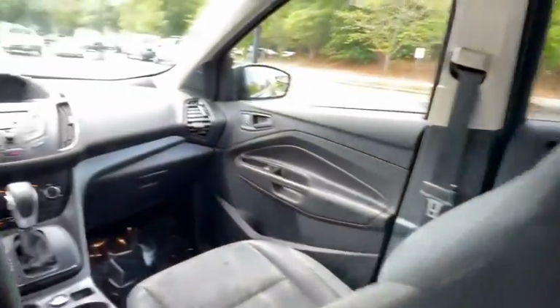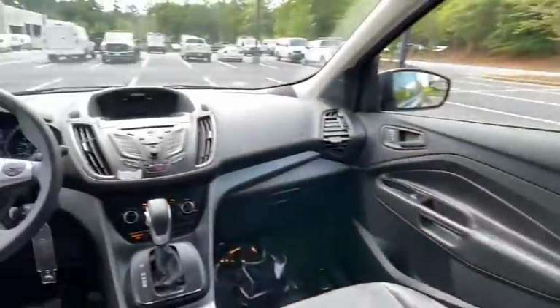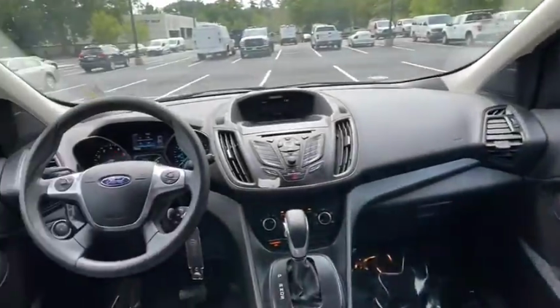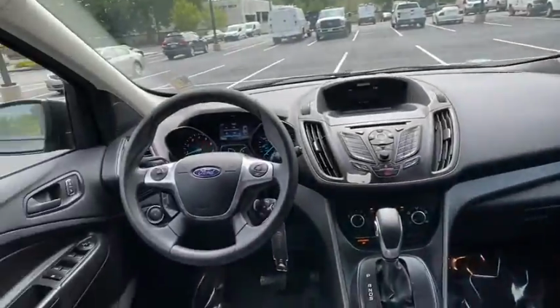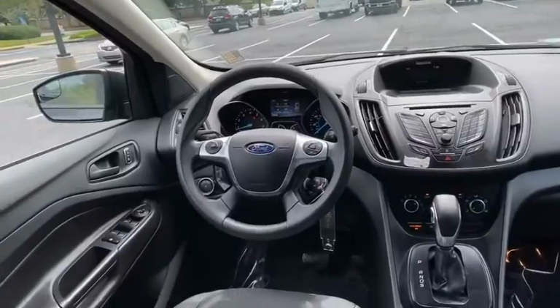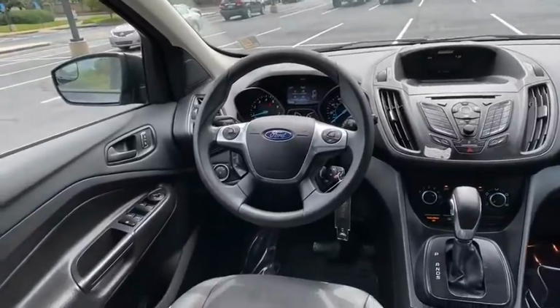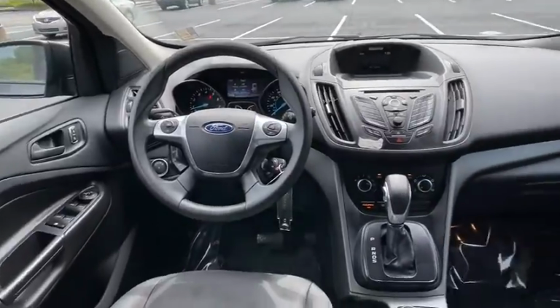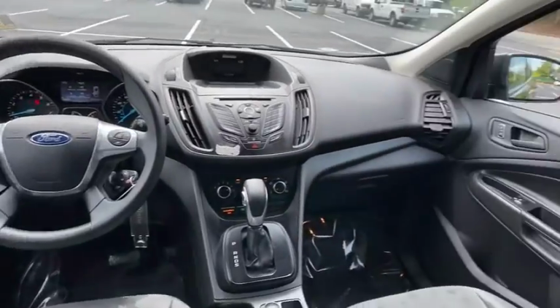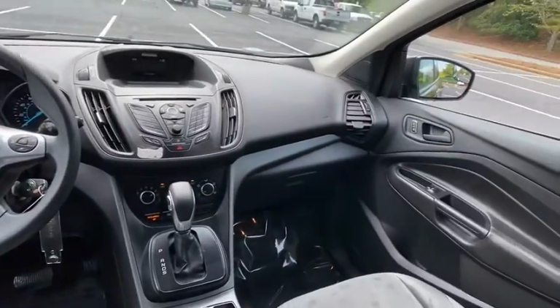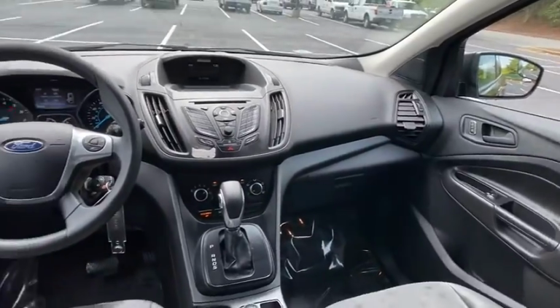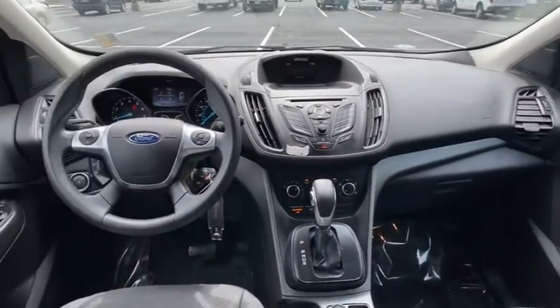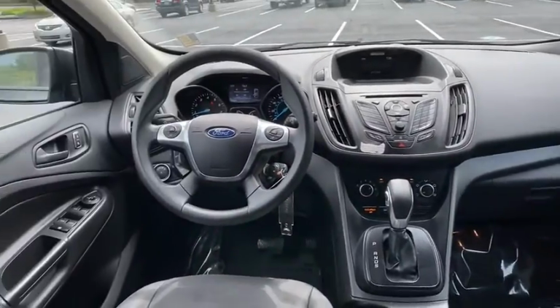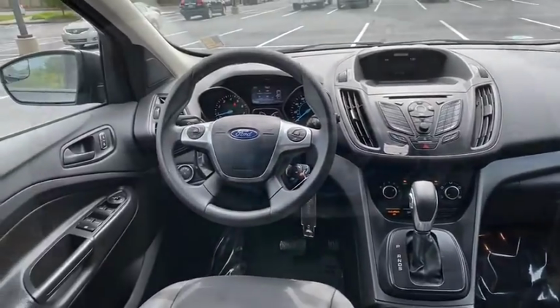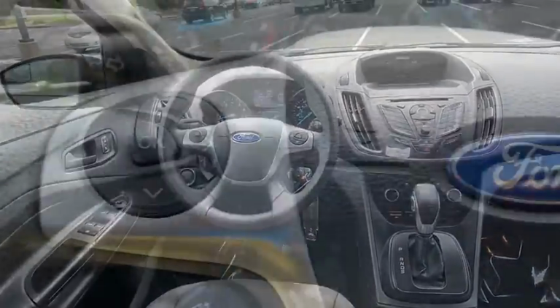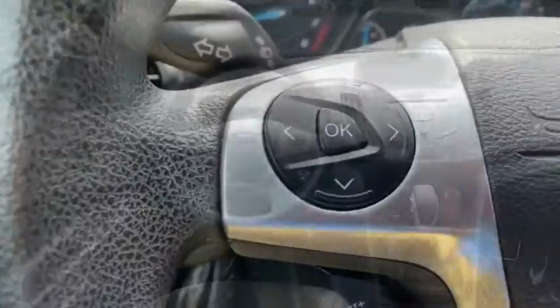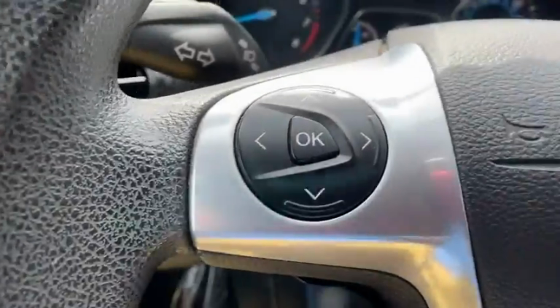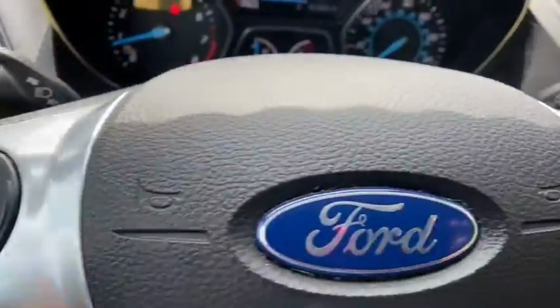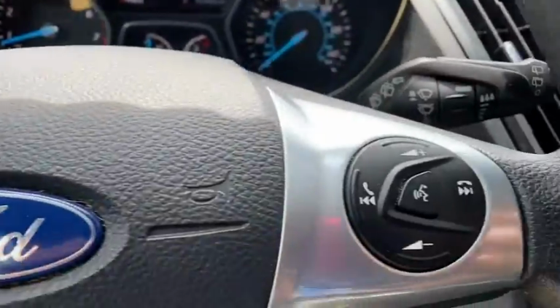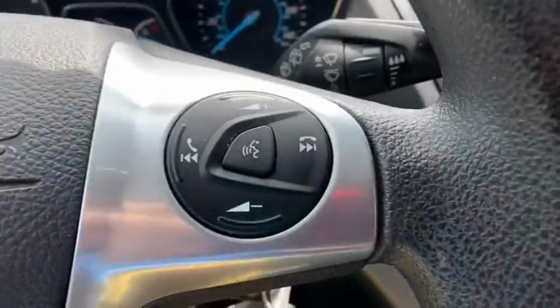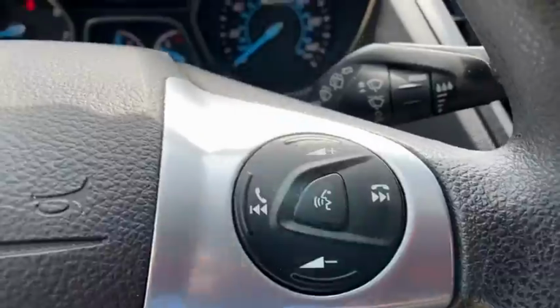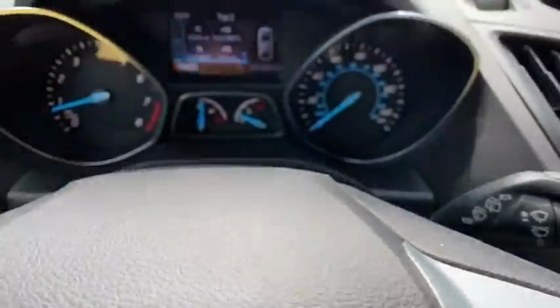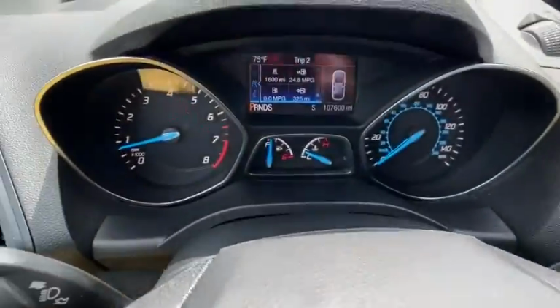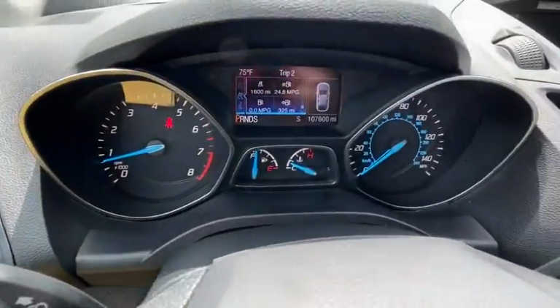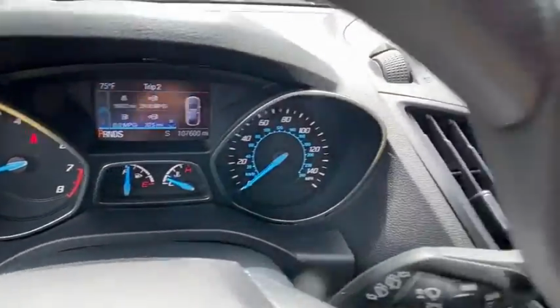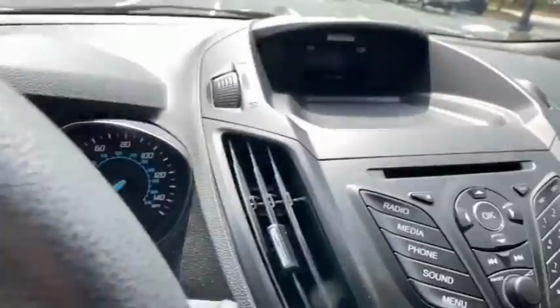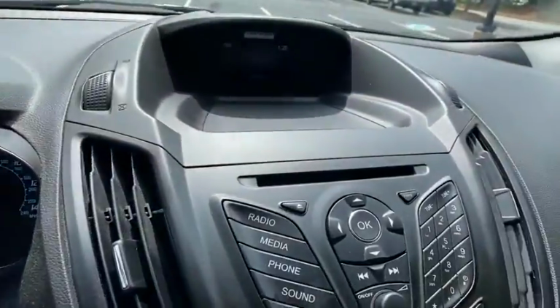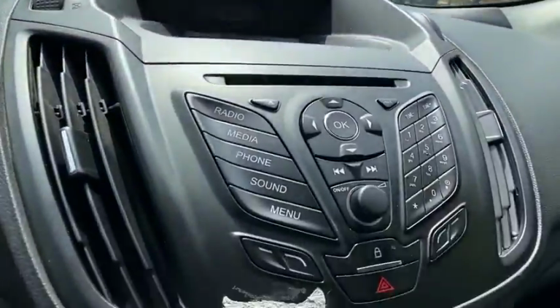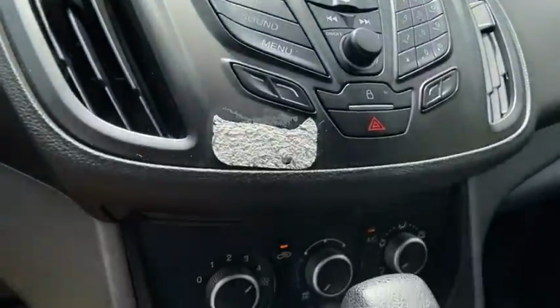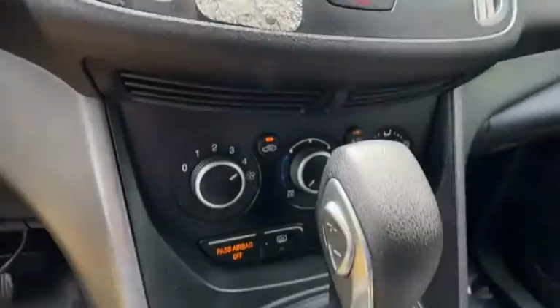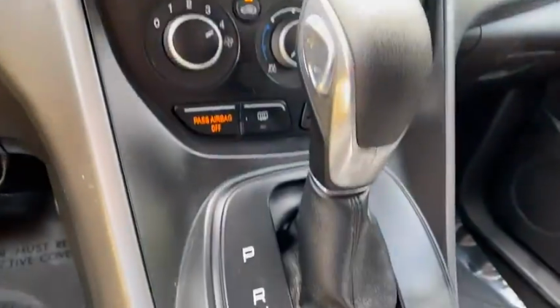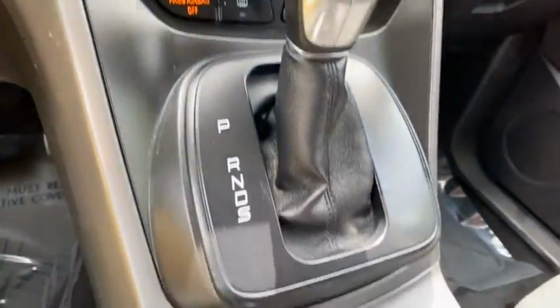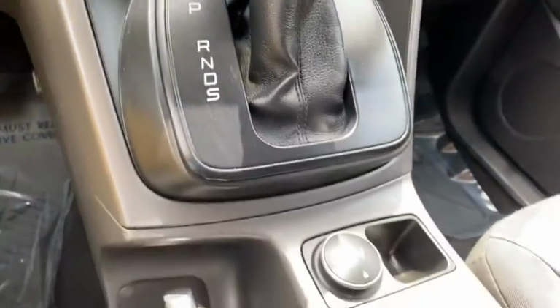CD player, brake assist, tachometer, overhead console, remote keyless entry, panic alarm, rear window wiper, driver vanity mirror, front reading lamp, and tilt steering wheel.